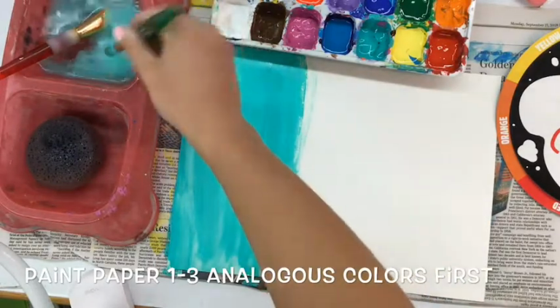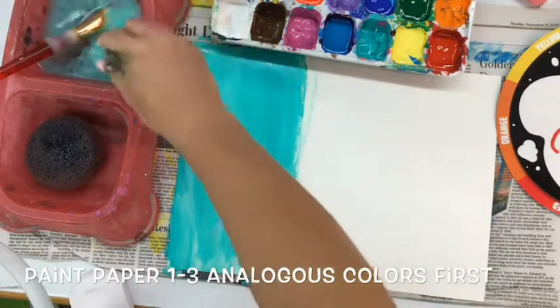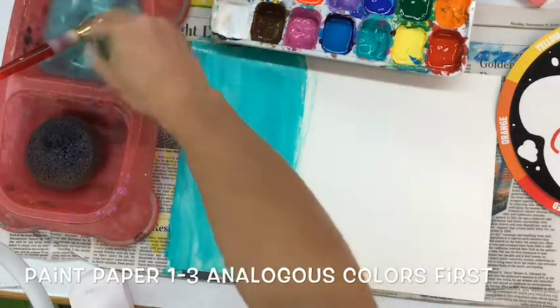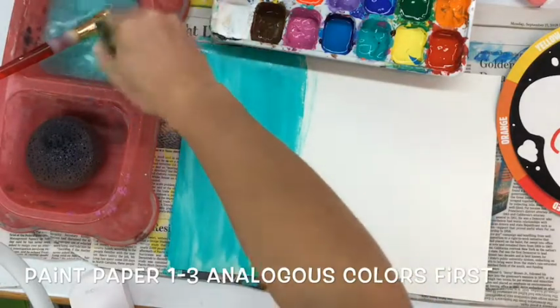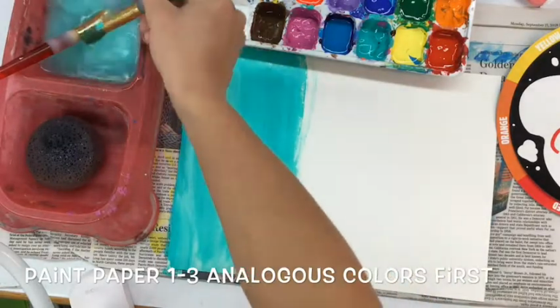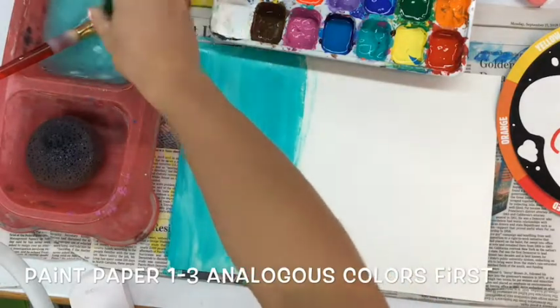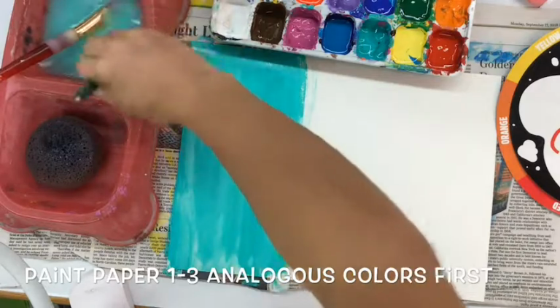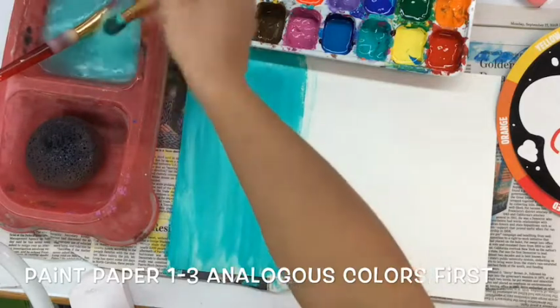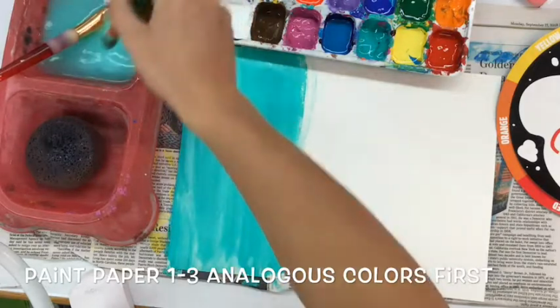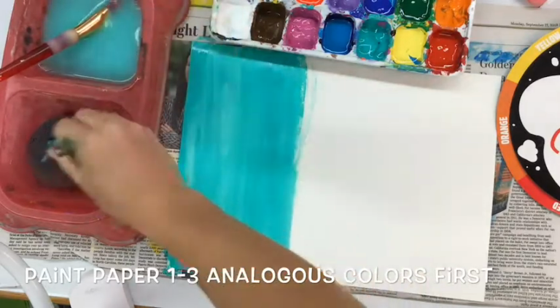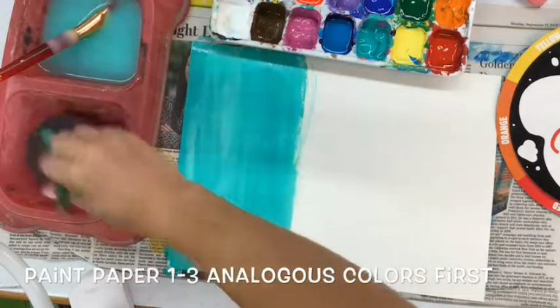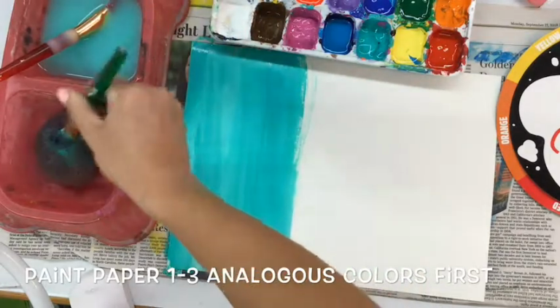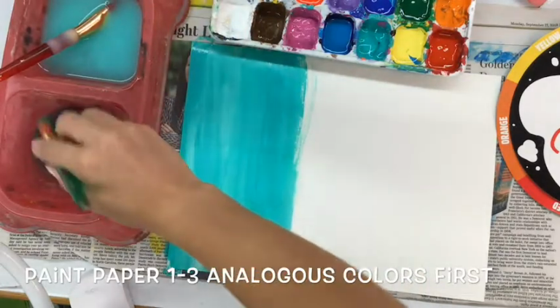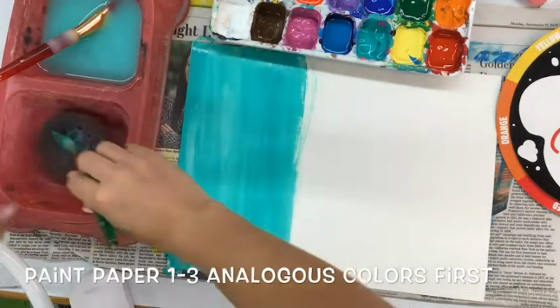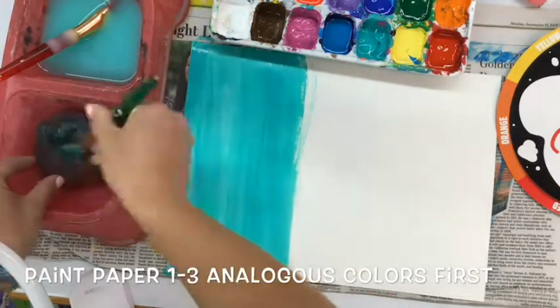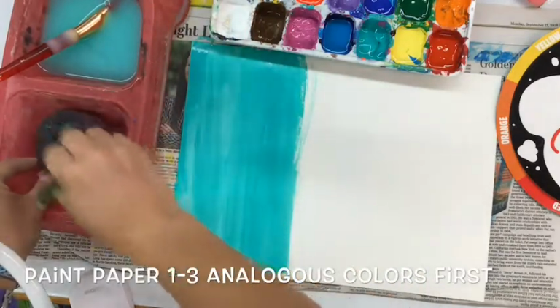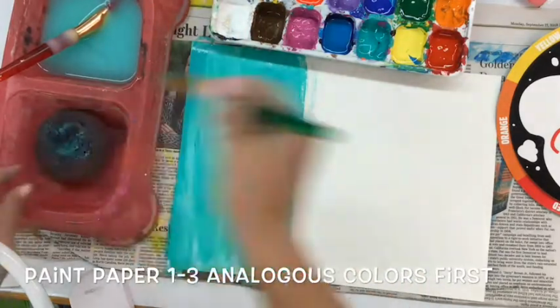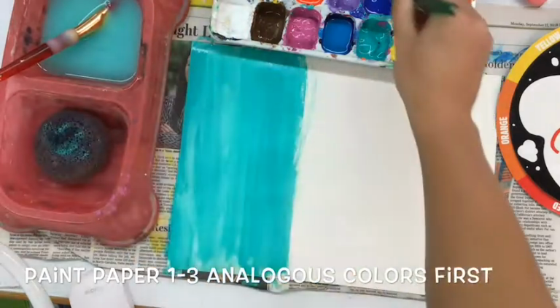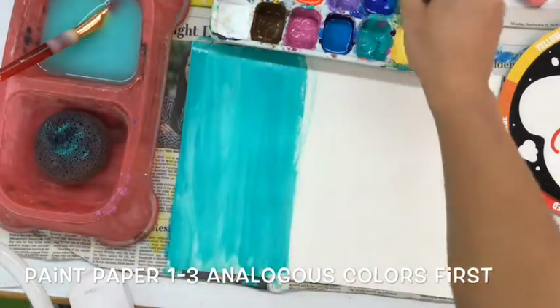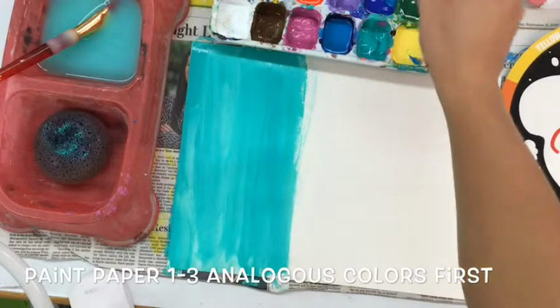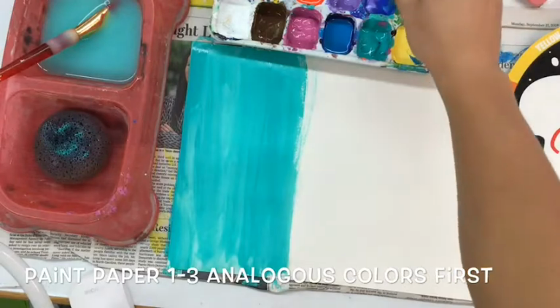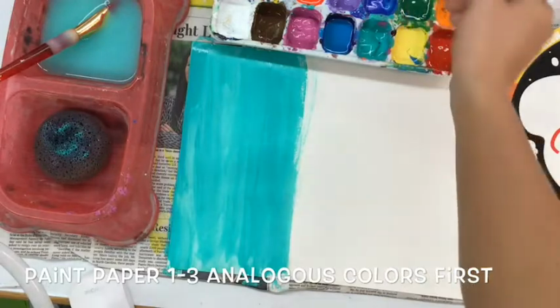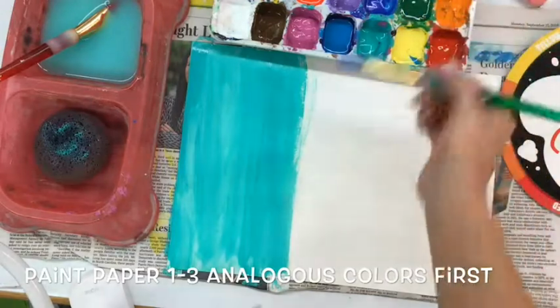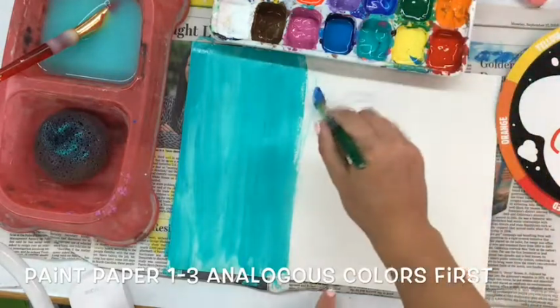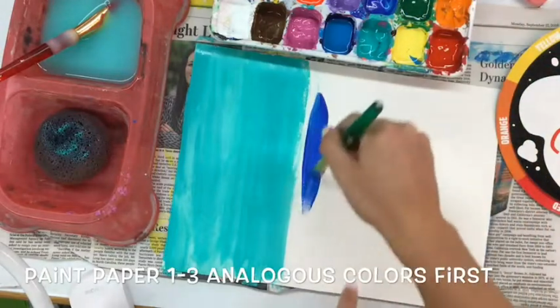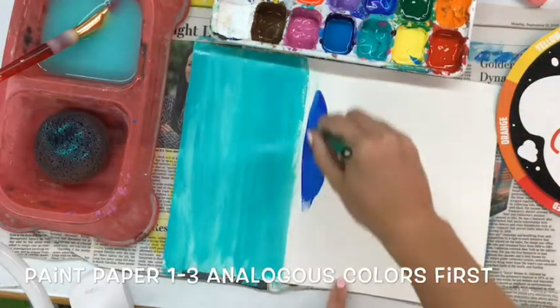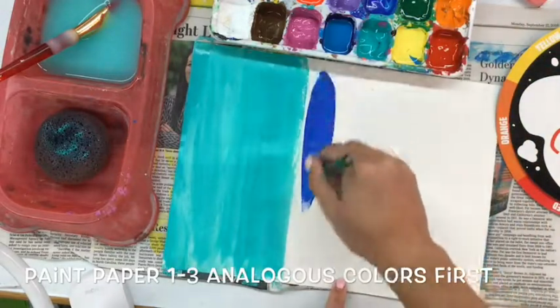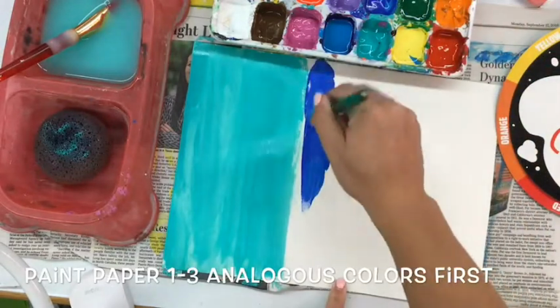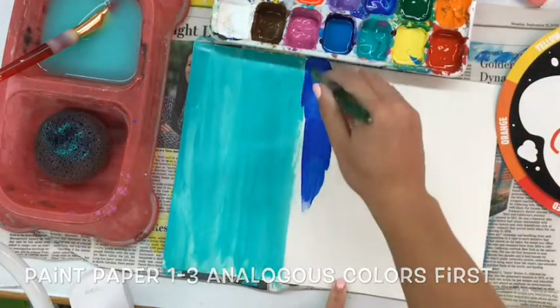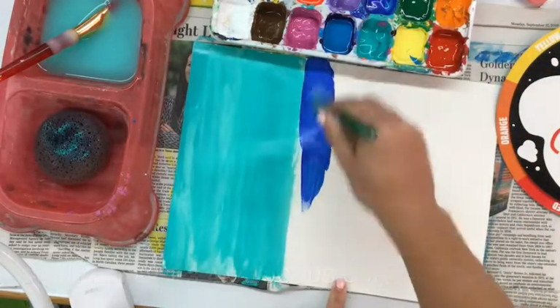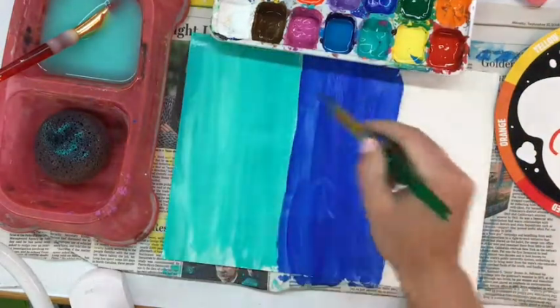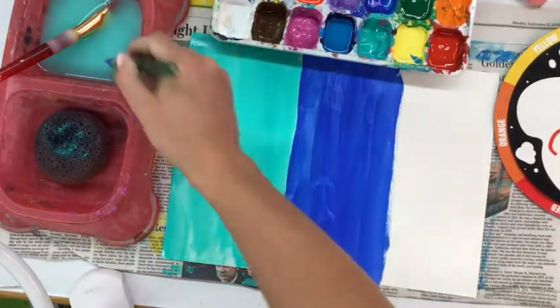The goal today is to spread the paint out pretty quickly so that you're able to use texture tools to make textures into the paint. This paint is called acrylic paint — it is permanent, so make sure you're being very careful when you're painting and putting a piece of newspaper underneath your work surface.